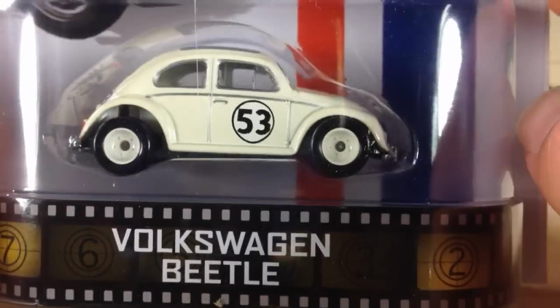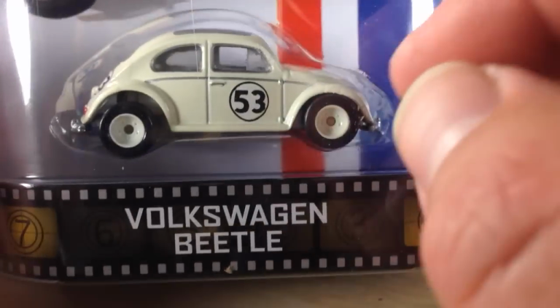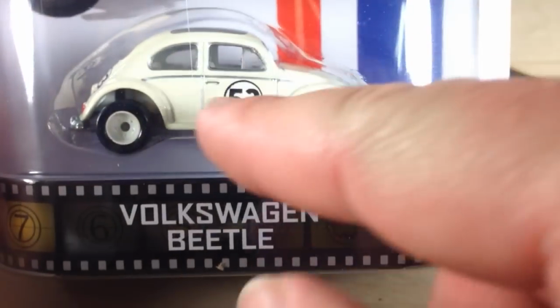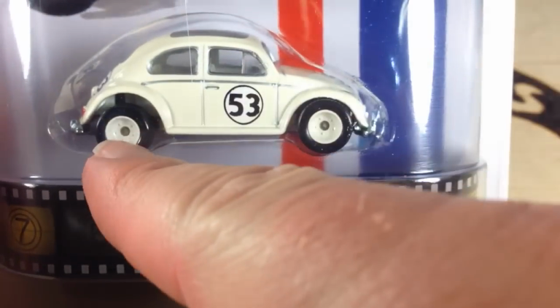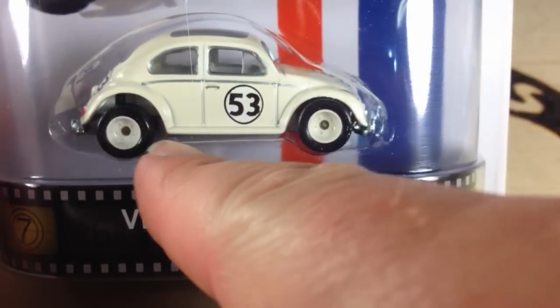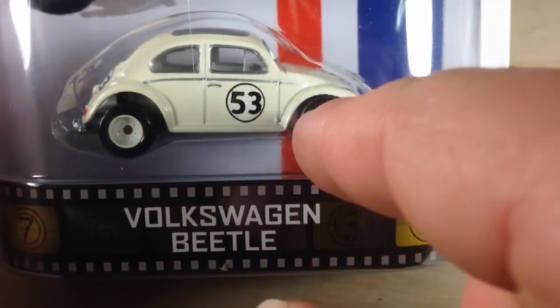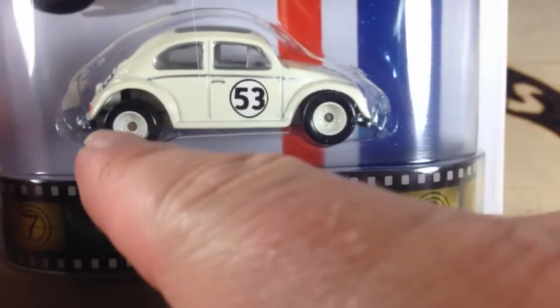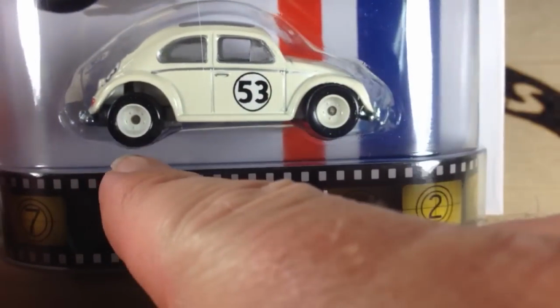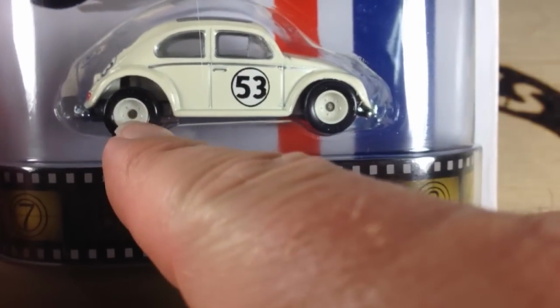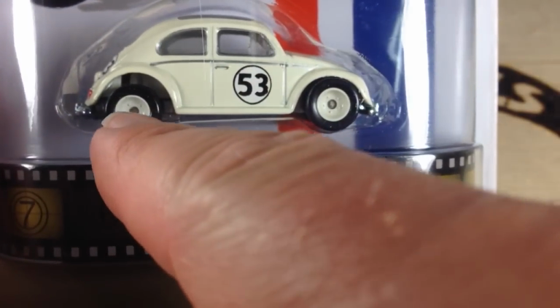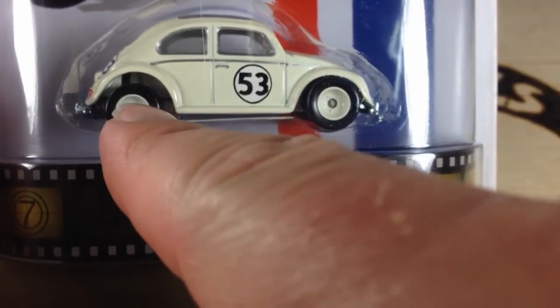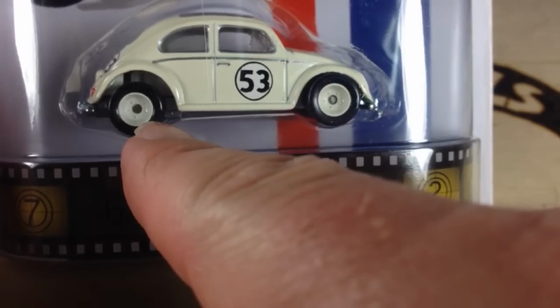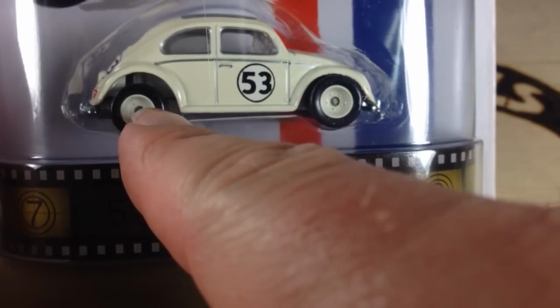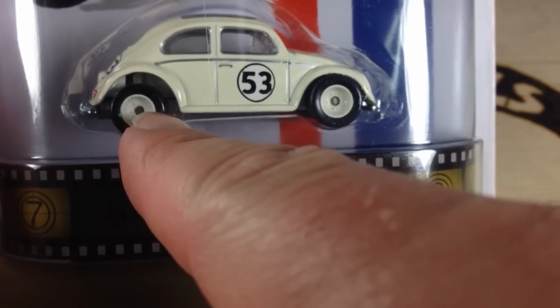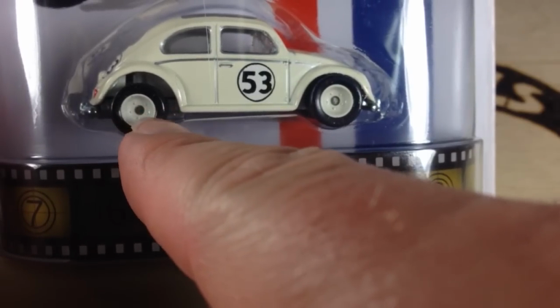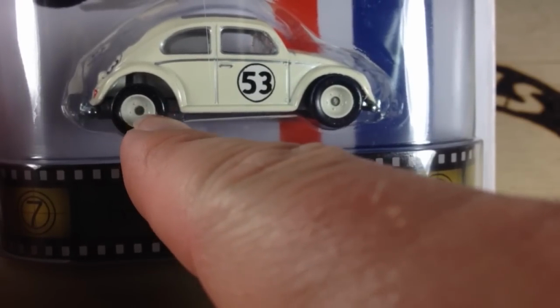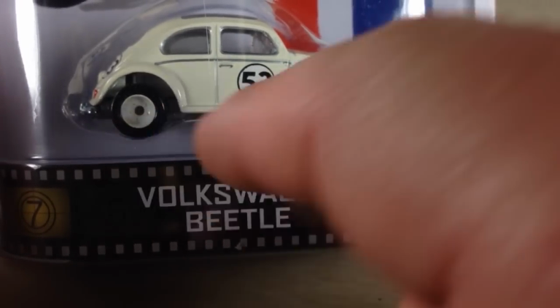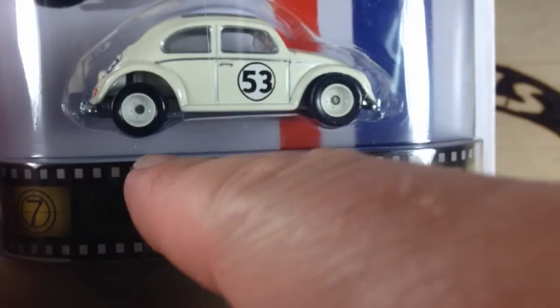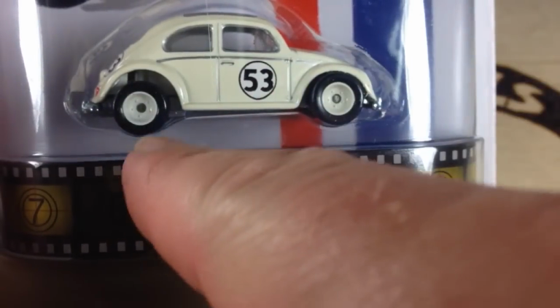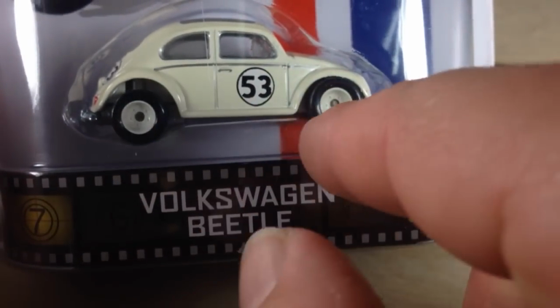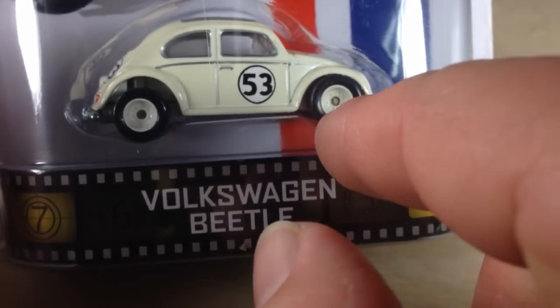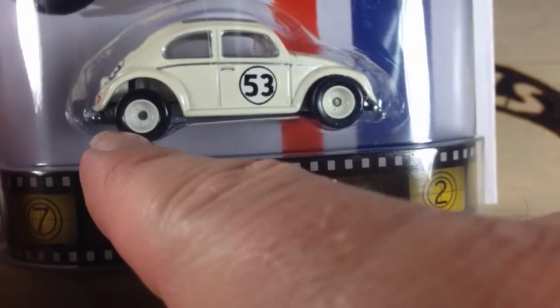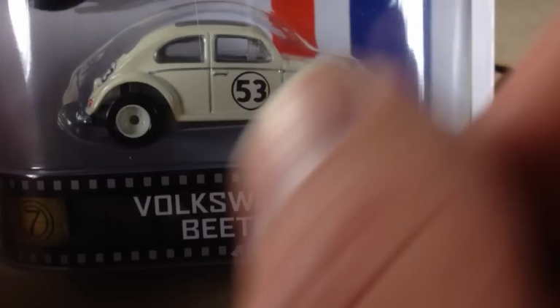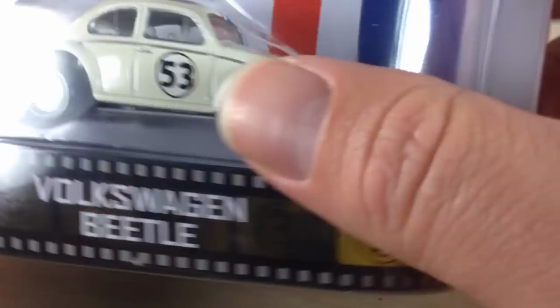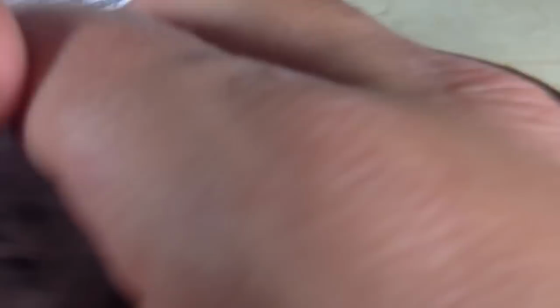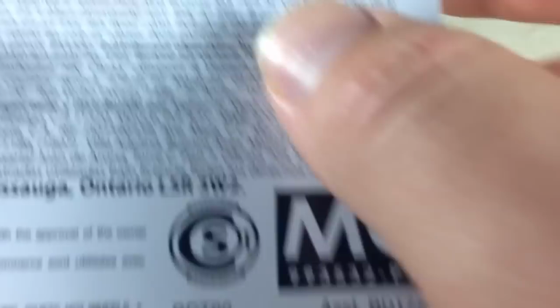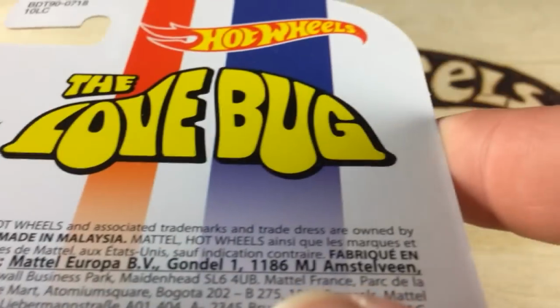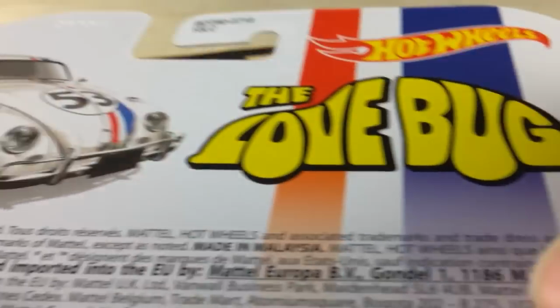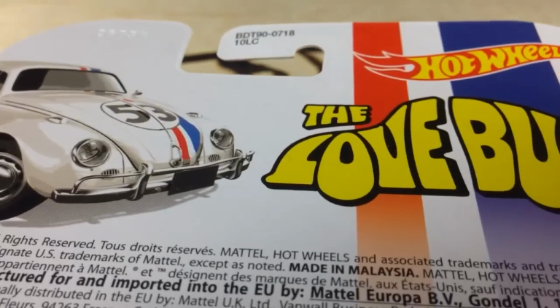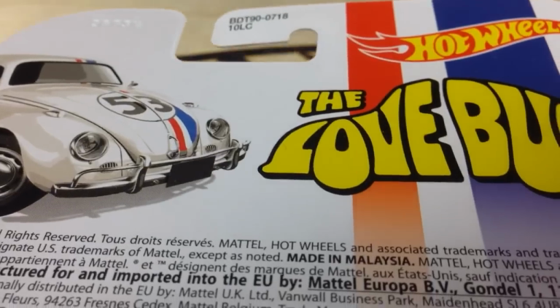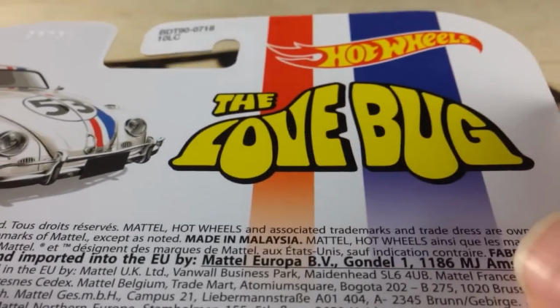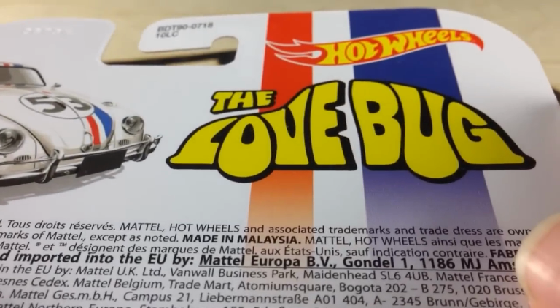Now, first I thought there was a wheel error, but I looked online and they appear to all have that small wheel on the back. I think the two wheels are actually the same size. There's the back of the car.